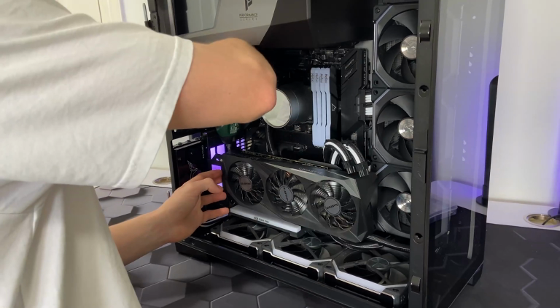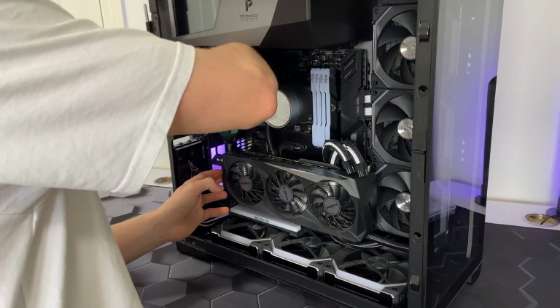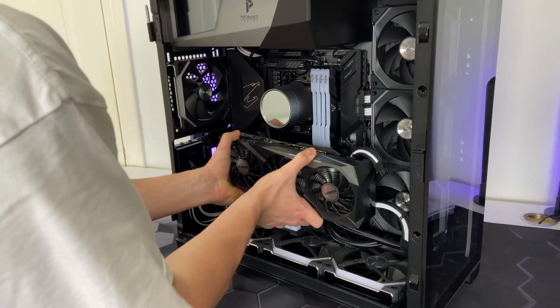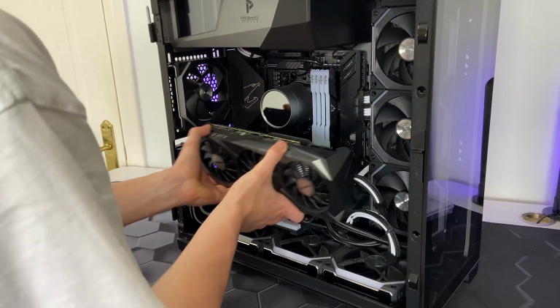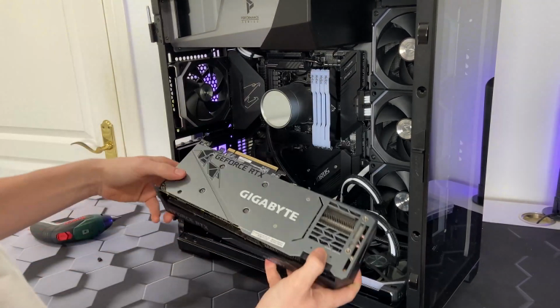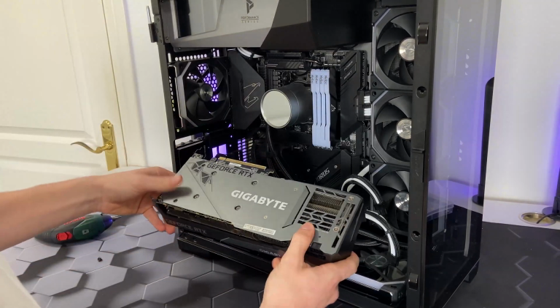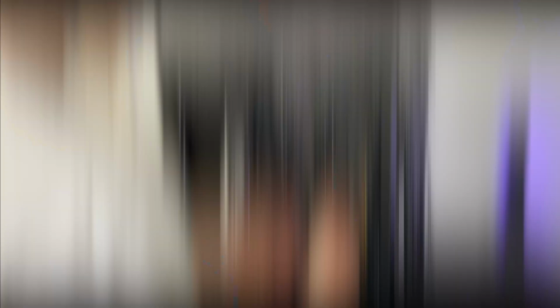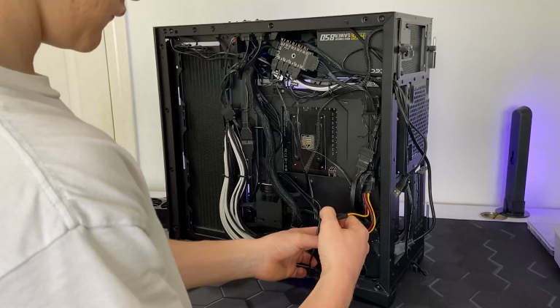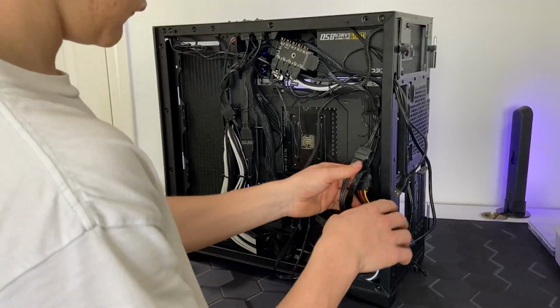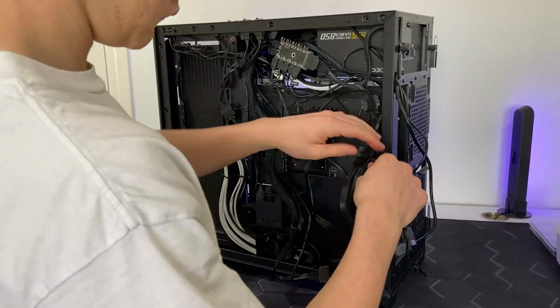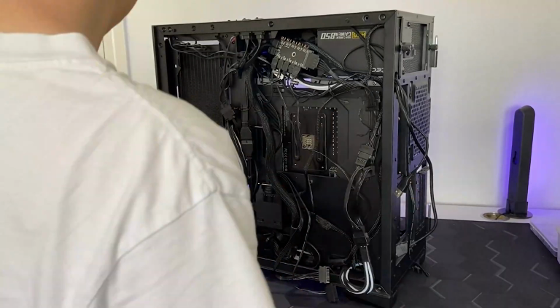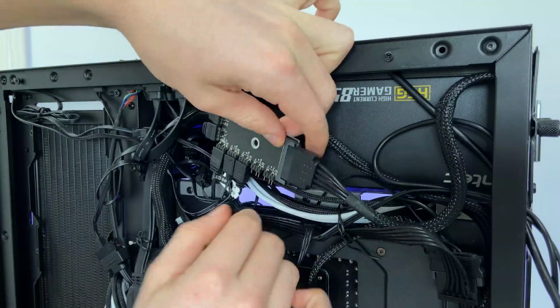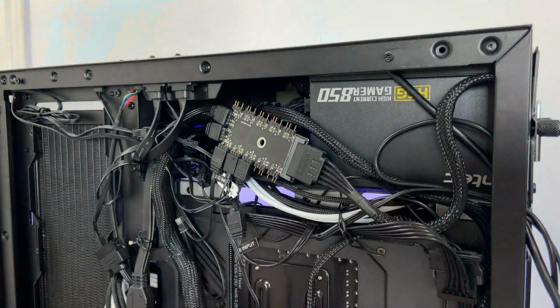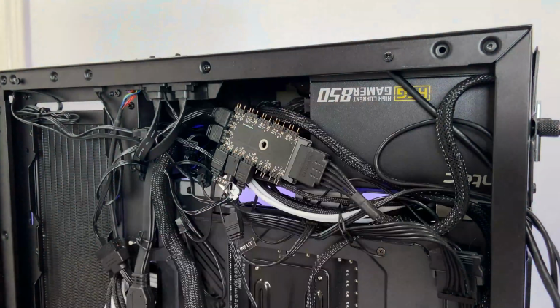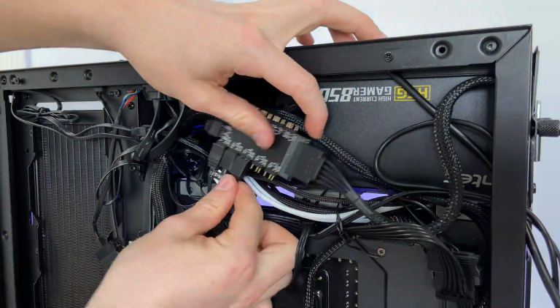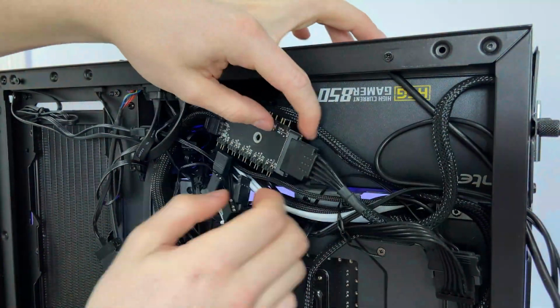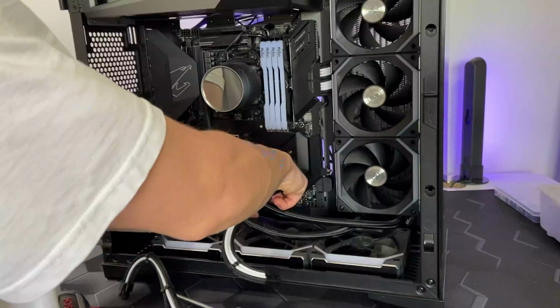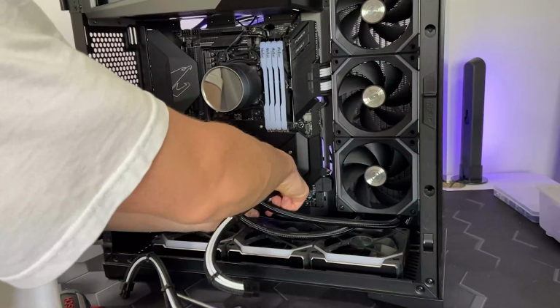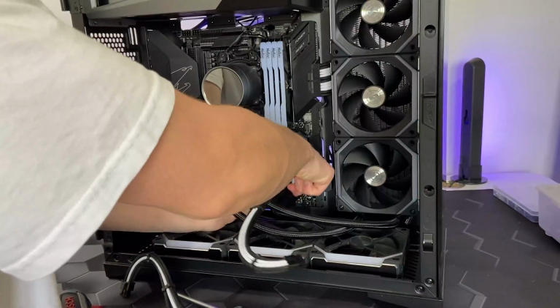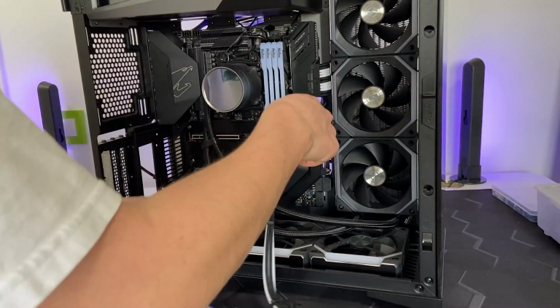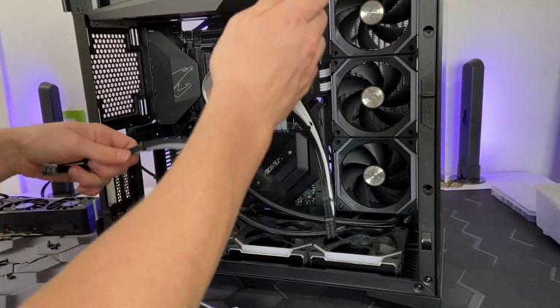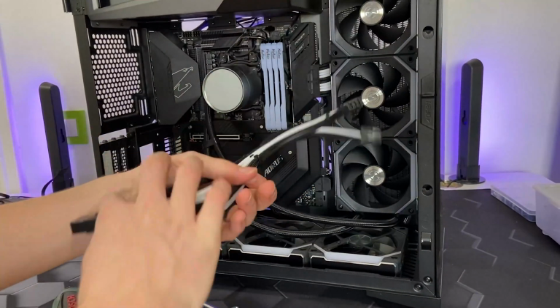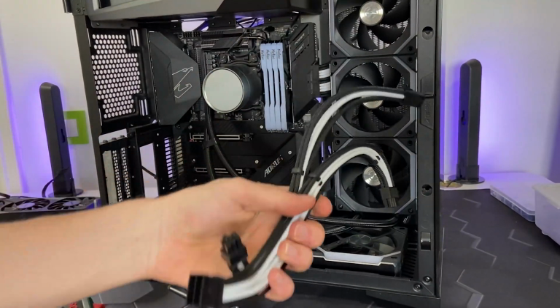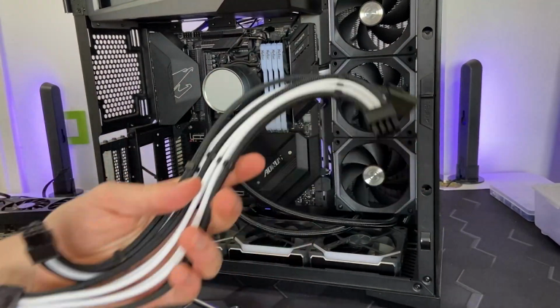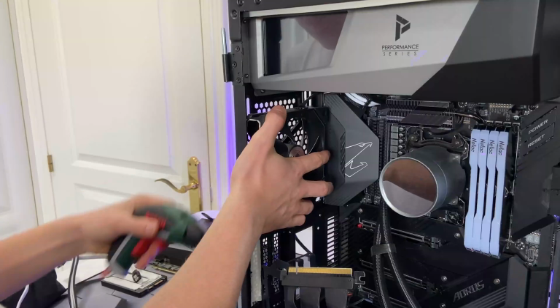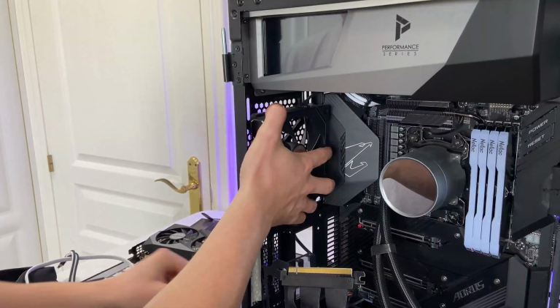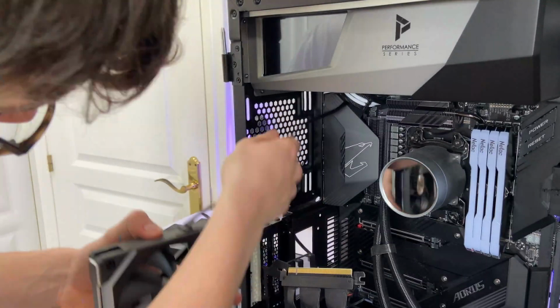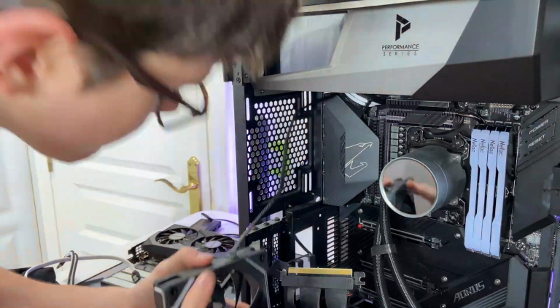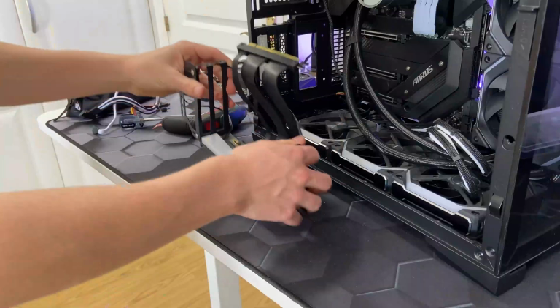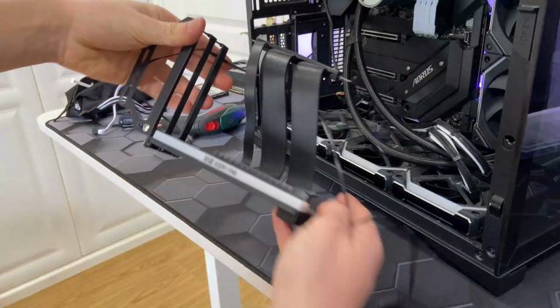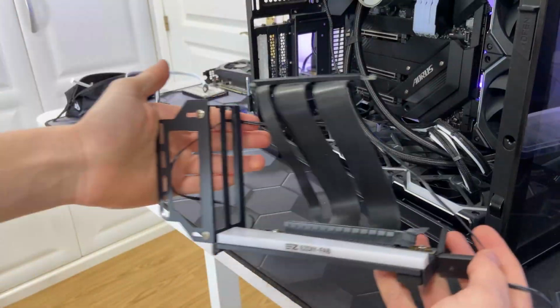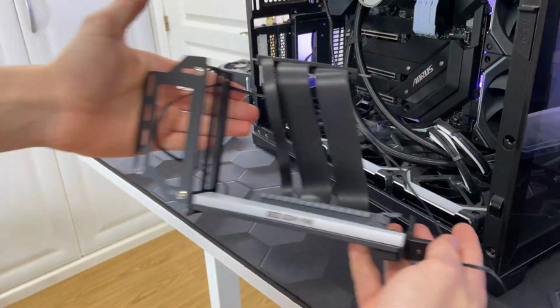I started disassembling the GPU. Then I went to the back of my PC and disconnected all the cables I could — this way I can remove all the parts easily. I removed the rear fan and then the vertical GPU mount.